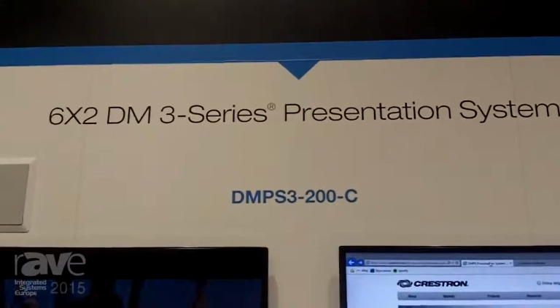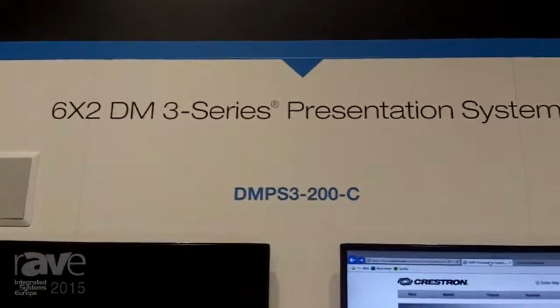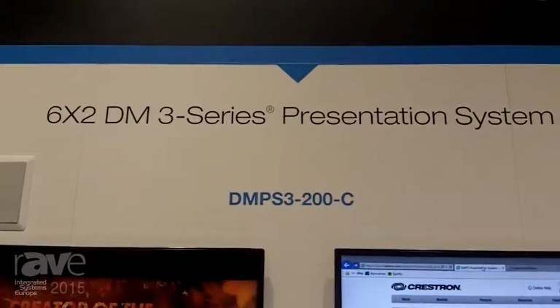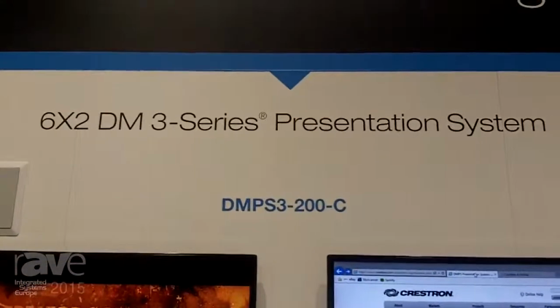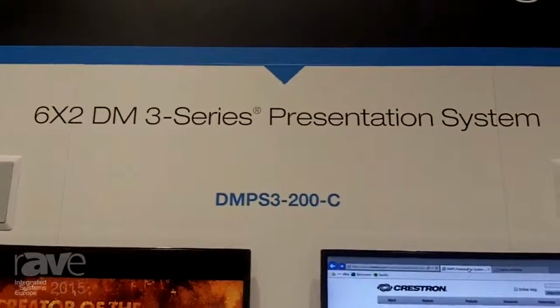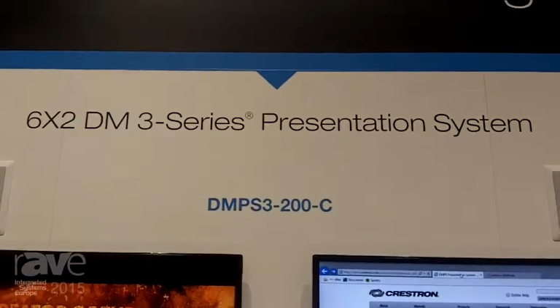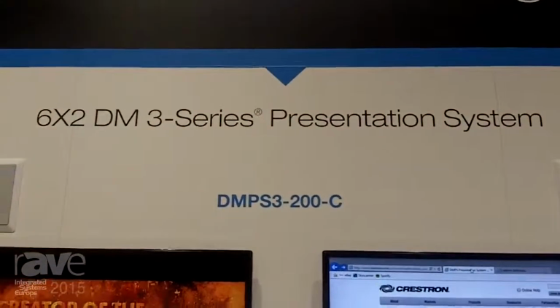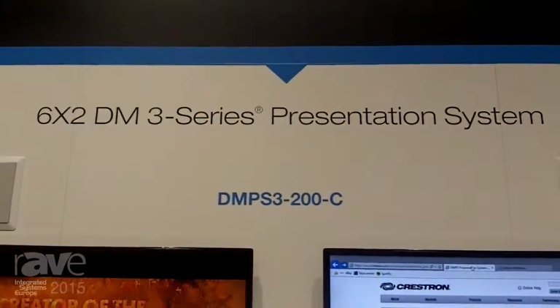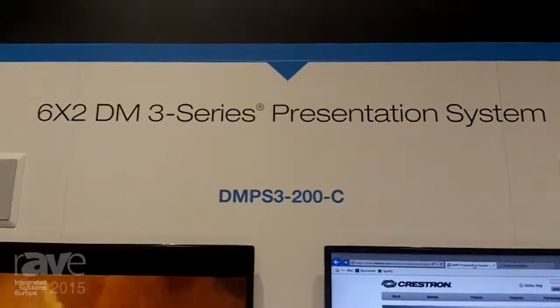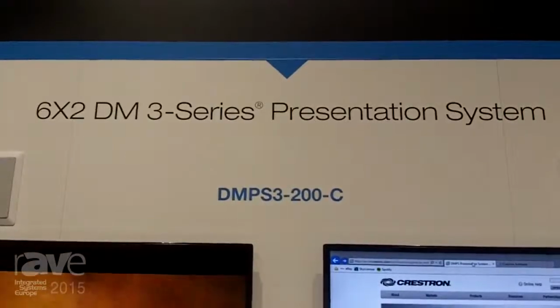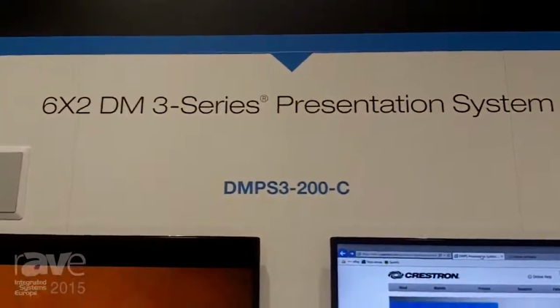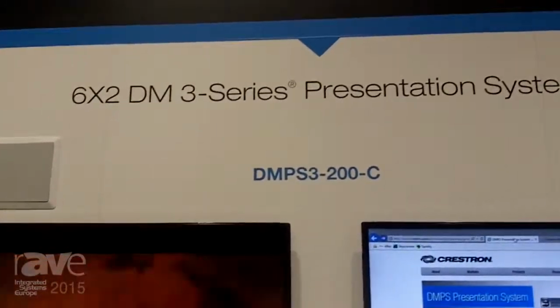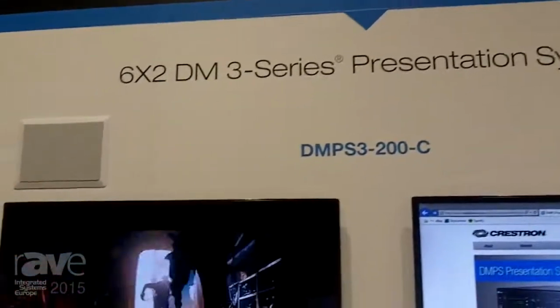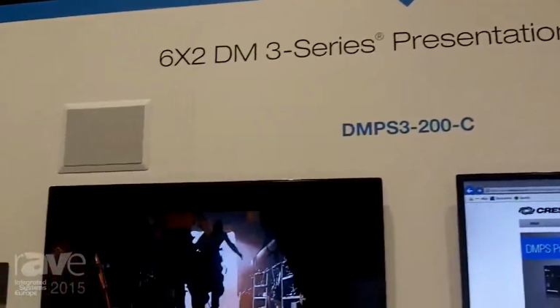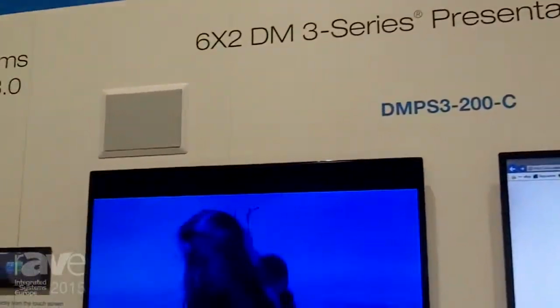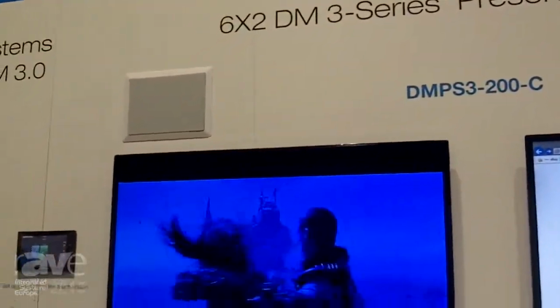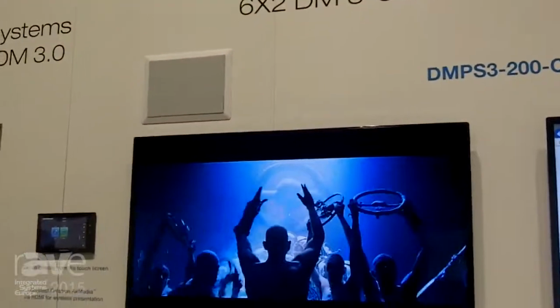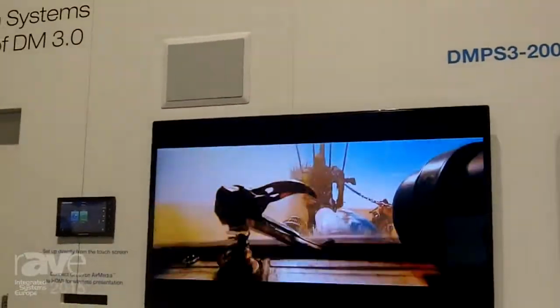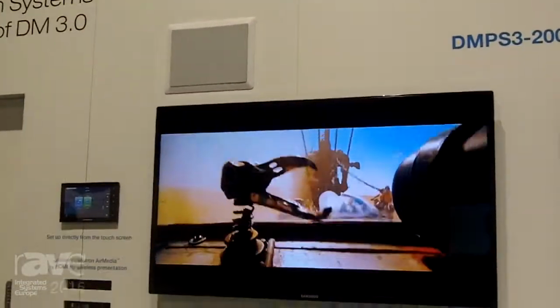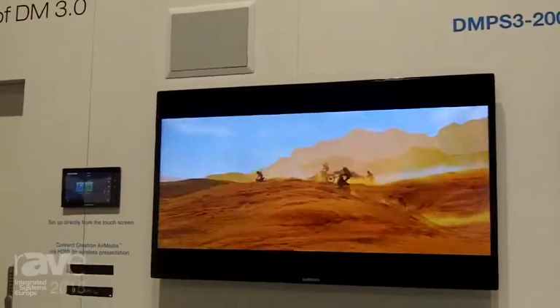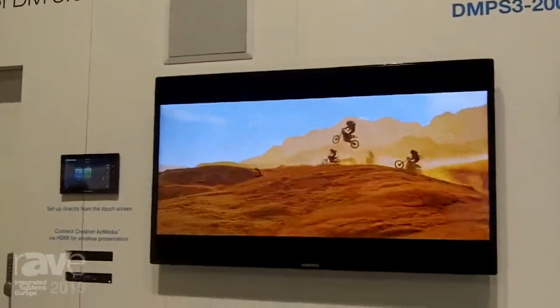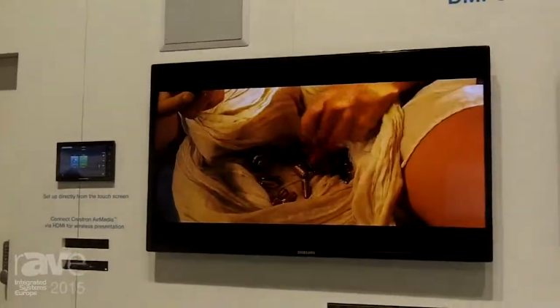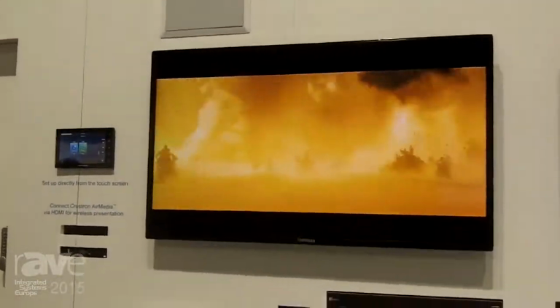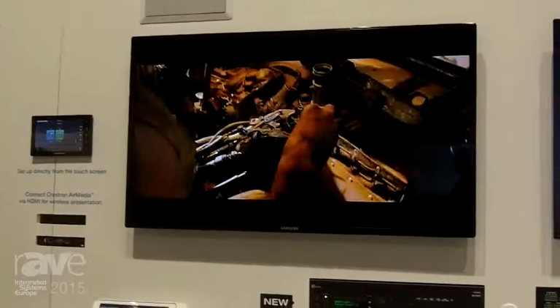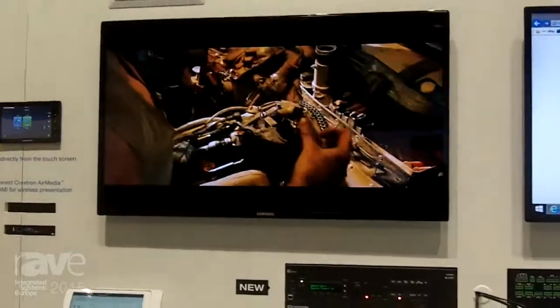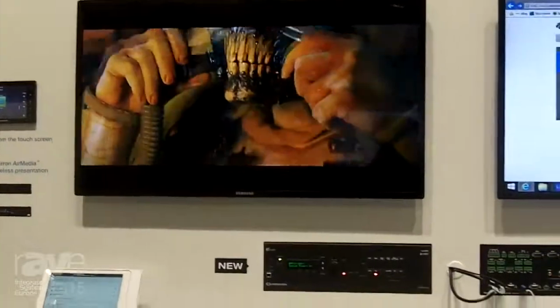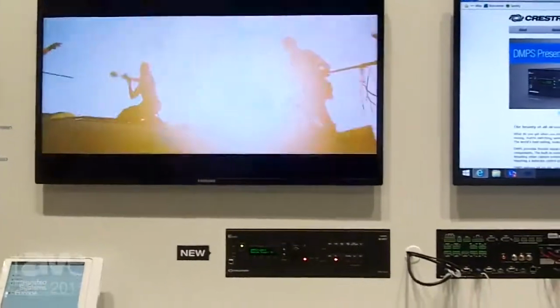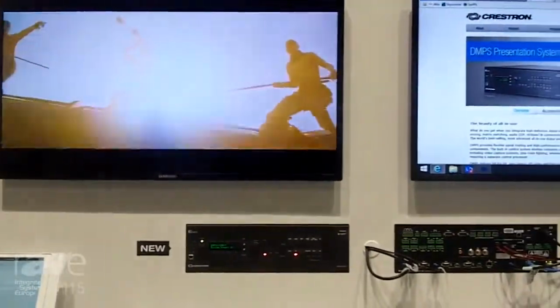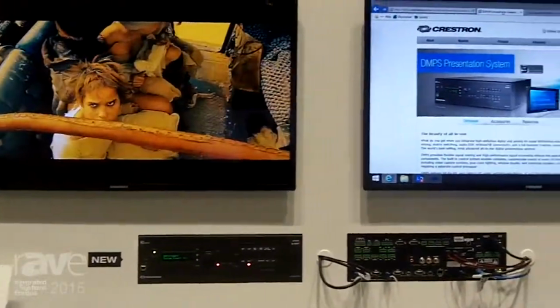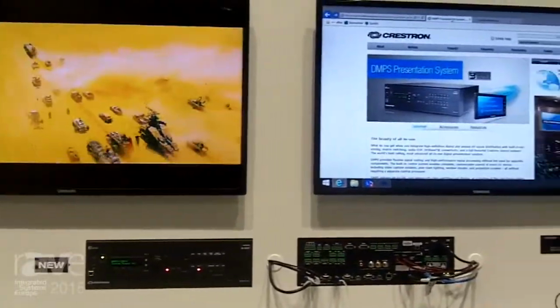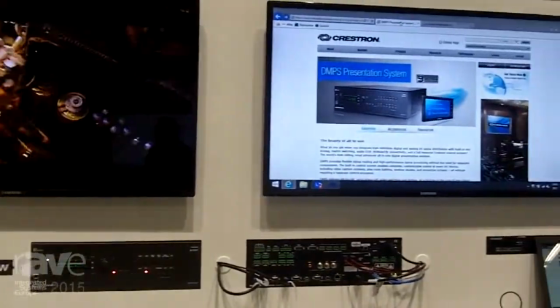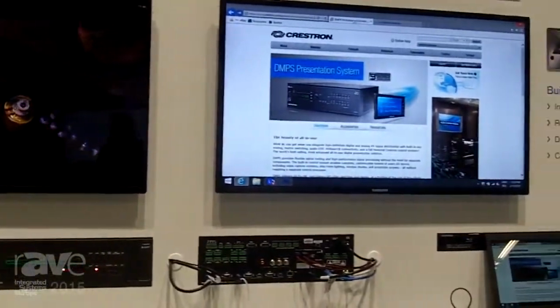Hi, I'm Jeff. I'm here at the Crestron Stand at ISC 2015, and we're talking about the DMPS3-200C. This is one of our new 3-series all-in-one presentation systems.